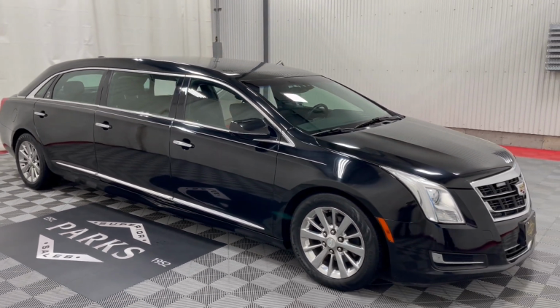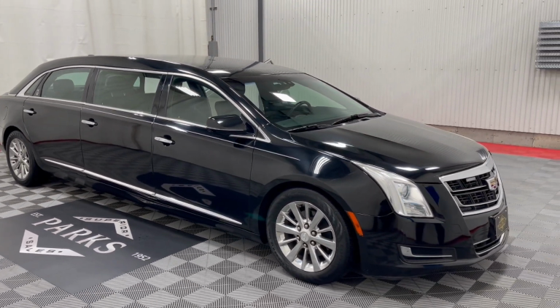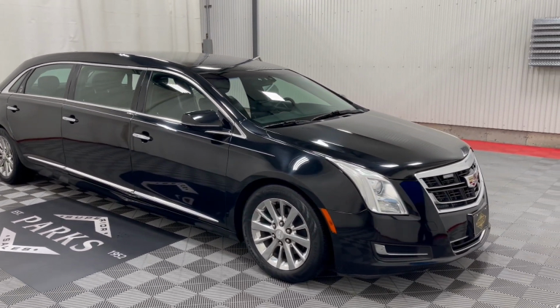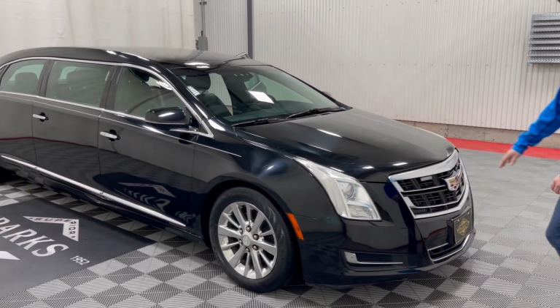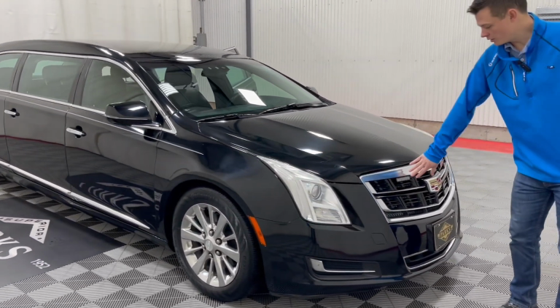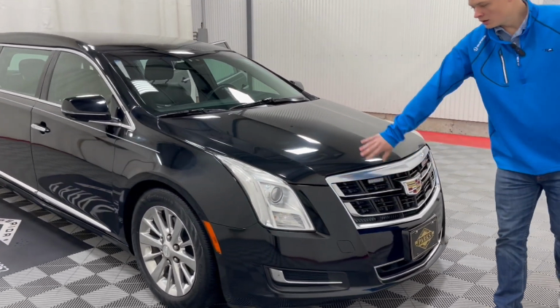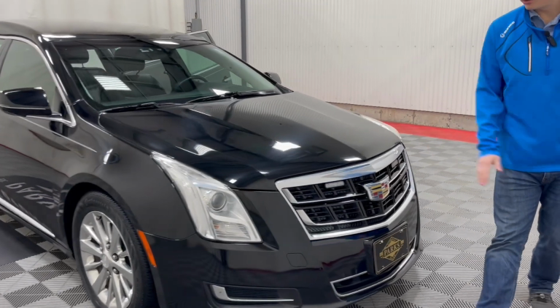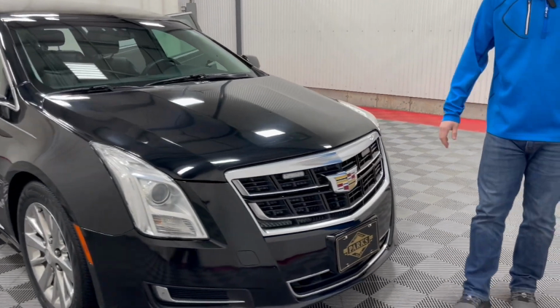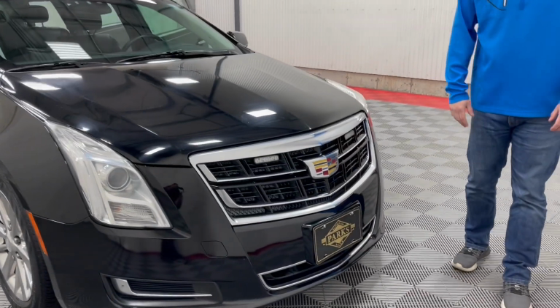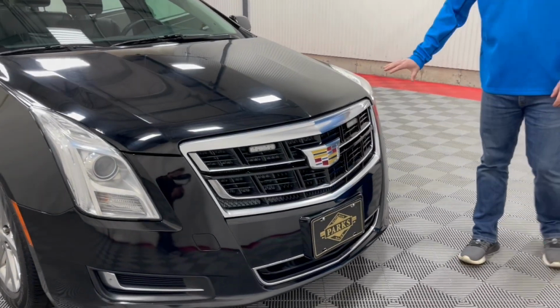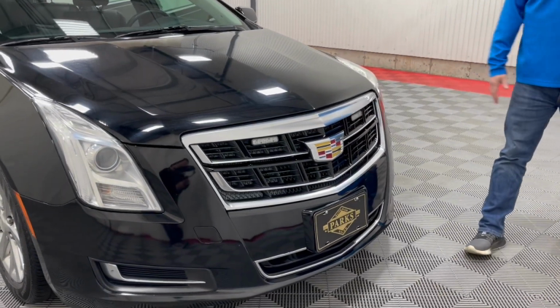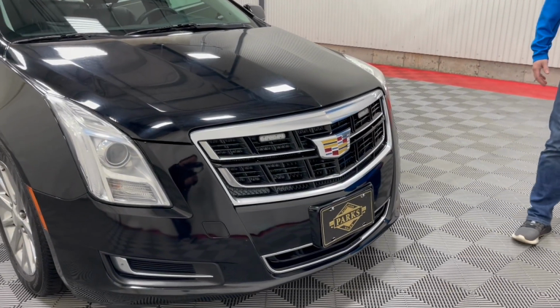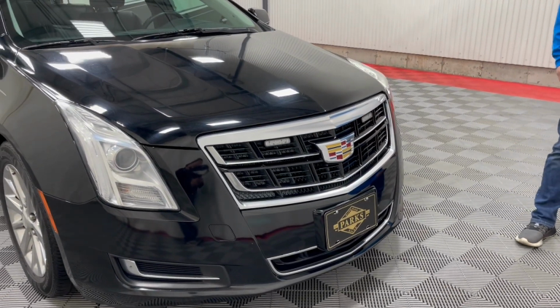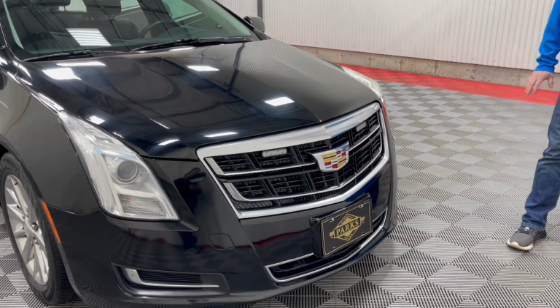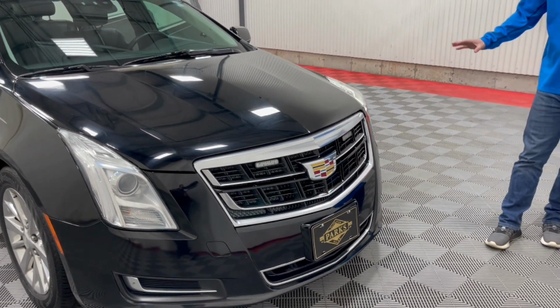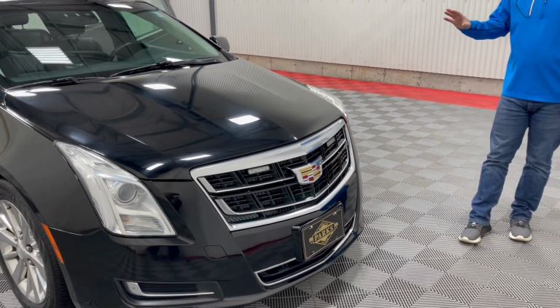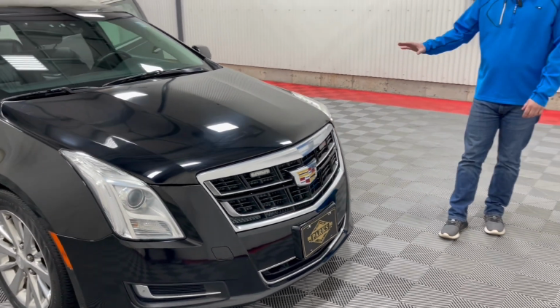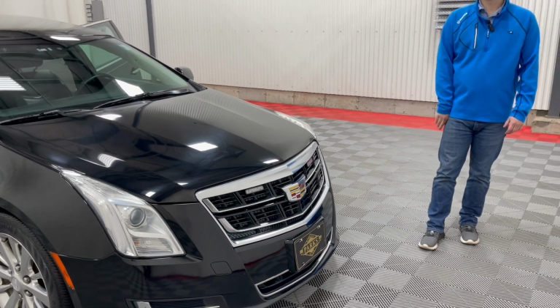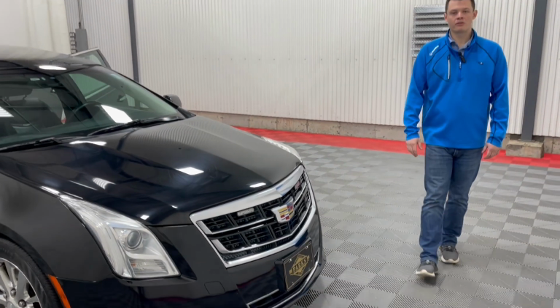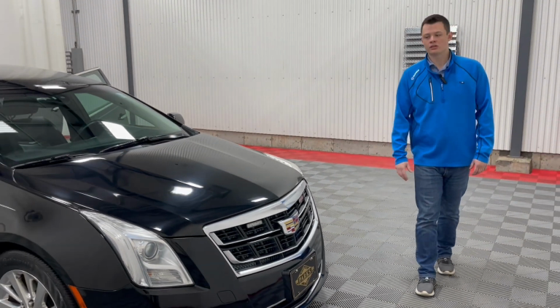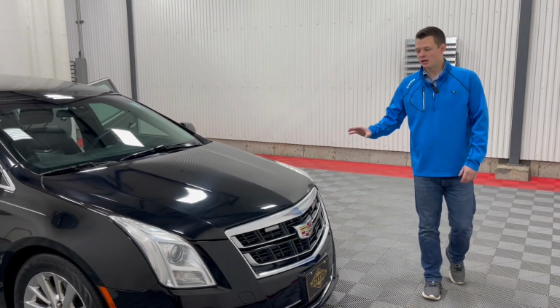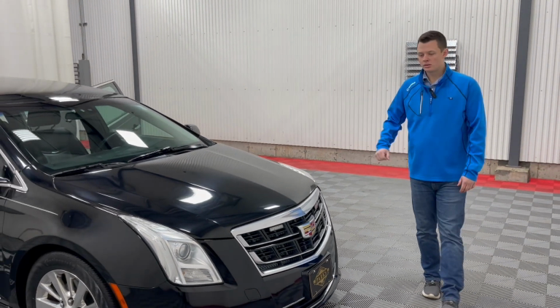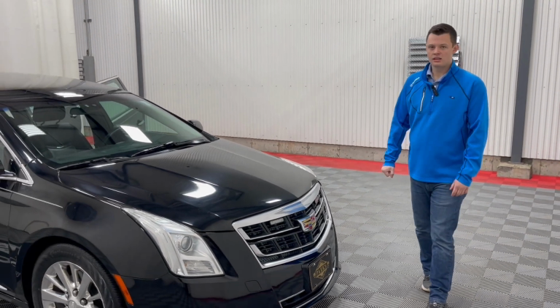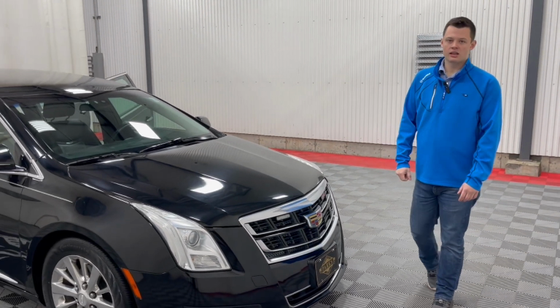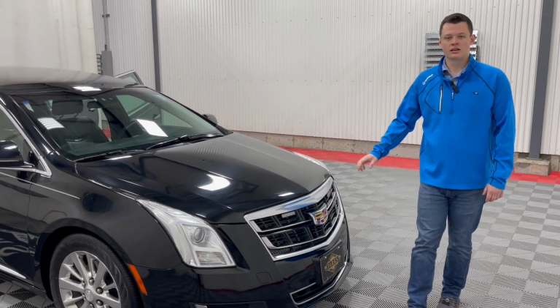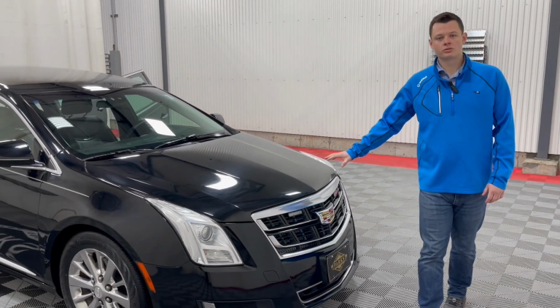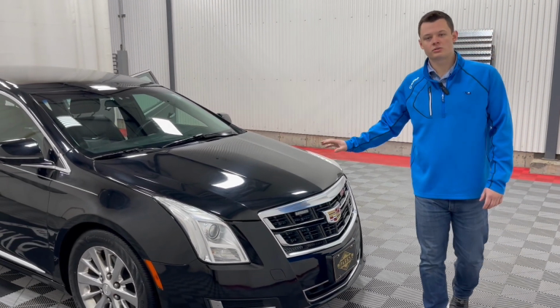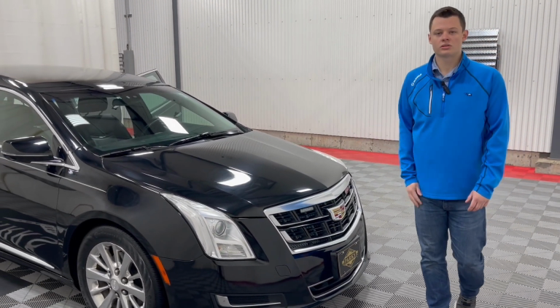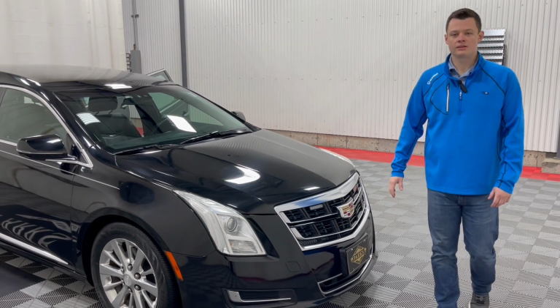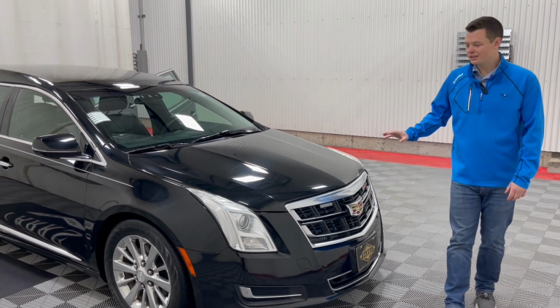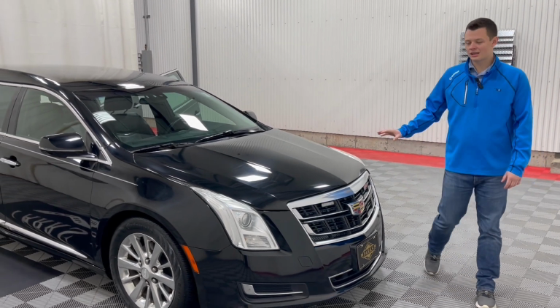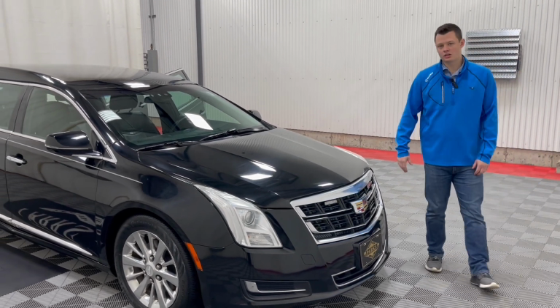Those two-way clear strobes are located here in the front. You do get LED headlights that are built into the XTS chassis. Overall, for being just taken in from the previous owner, this 2016 XTS Armbruster Stageway six-door limousine is in excellent shape.